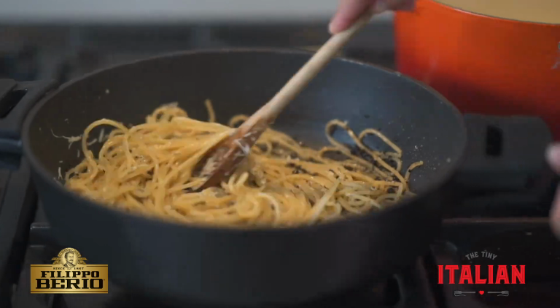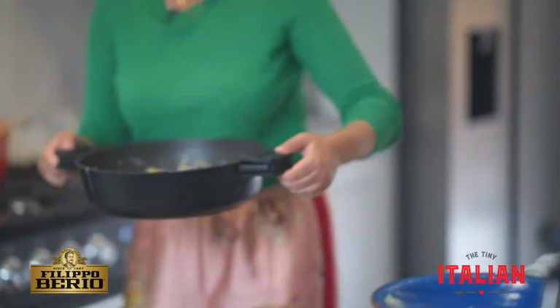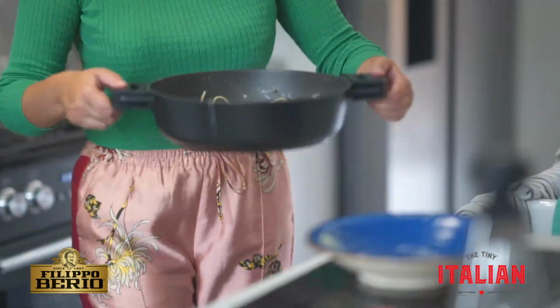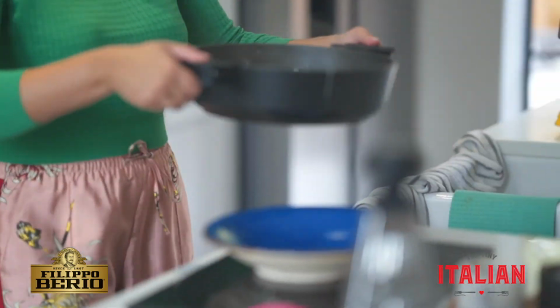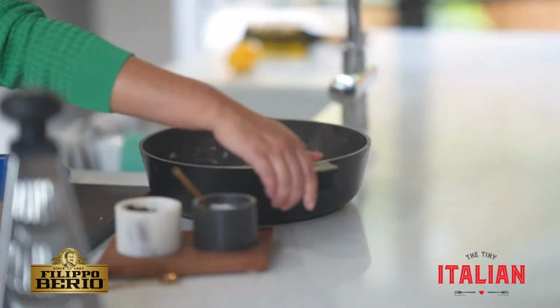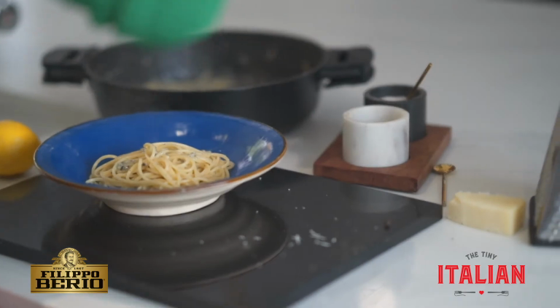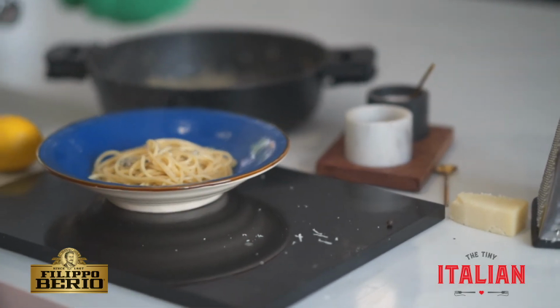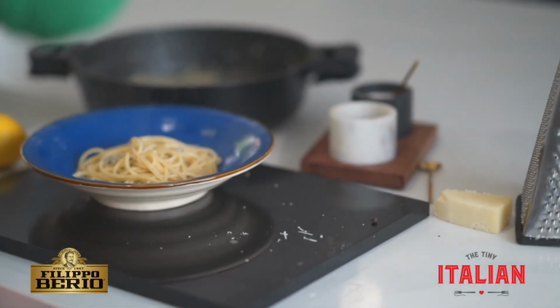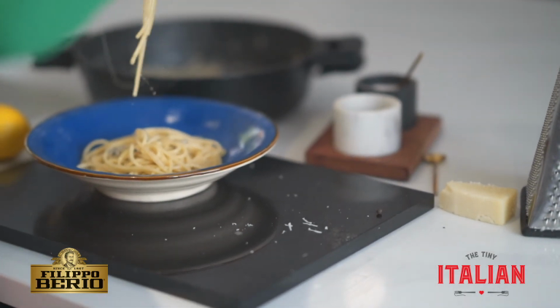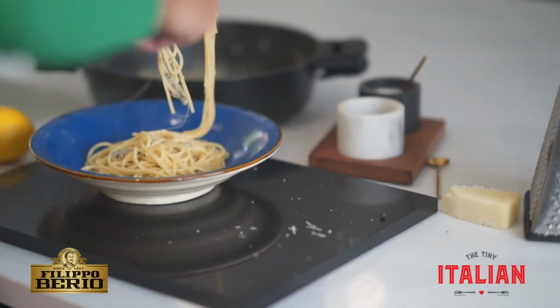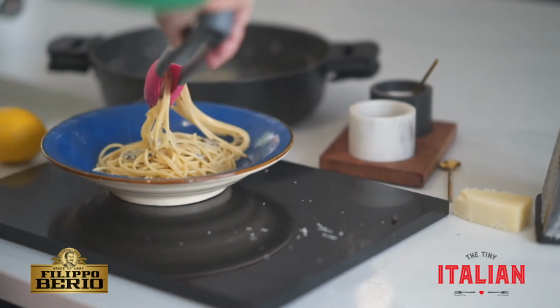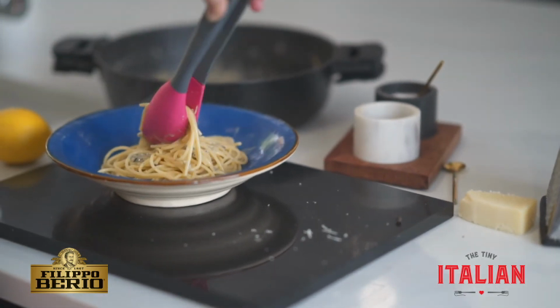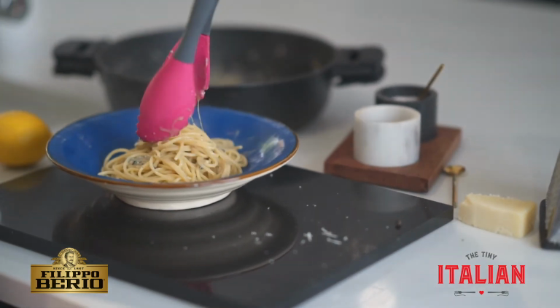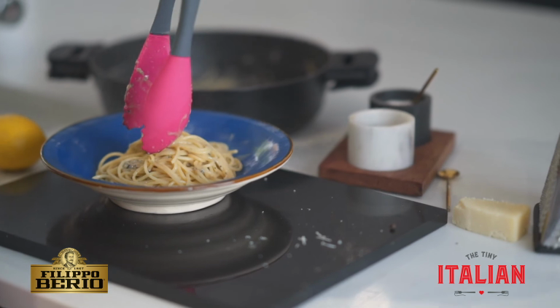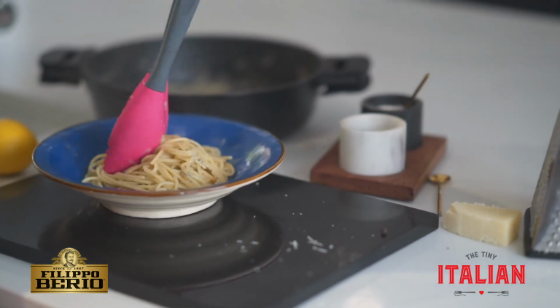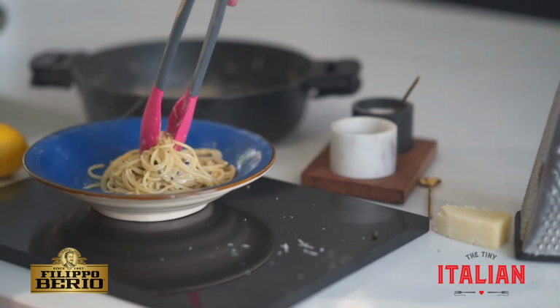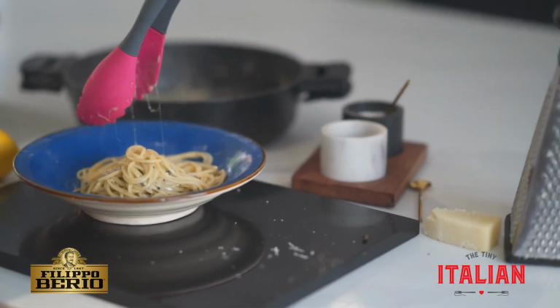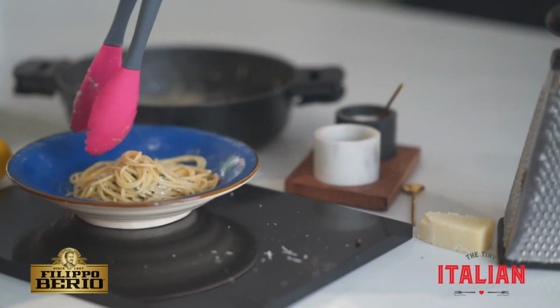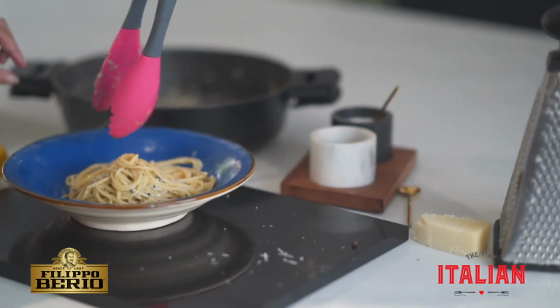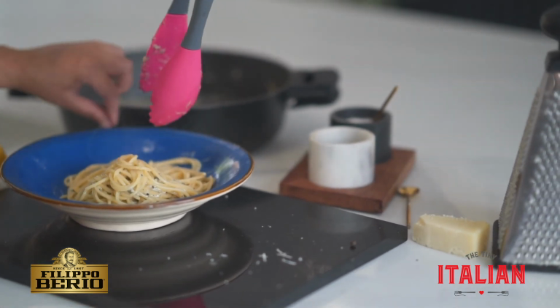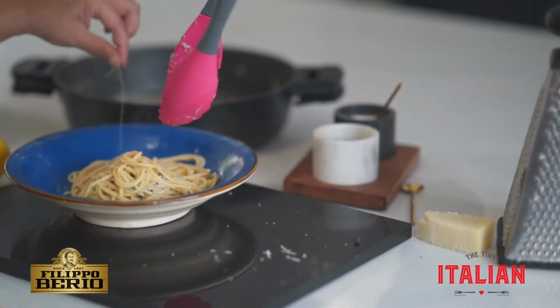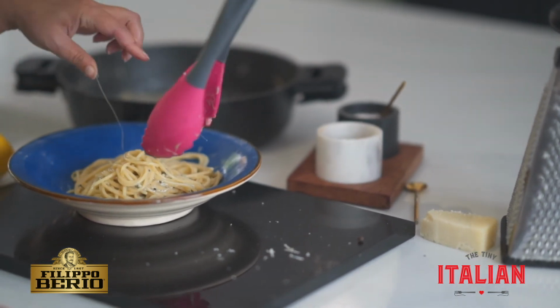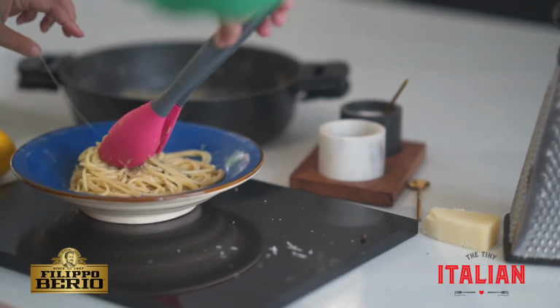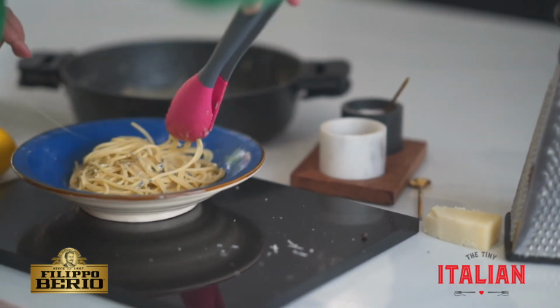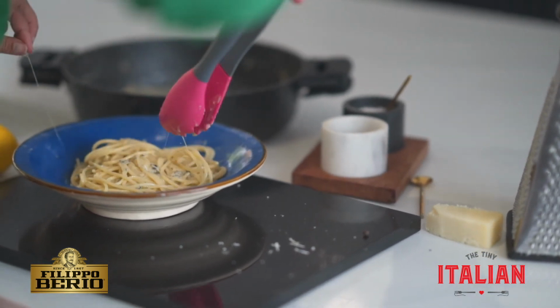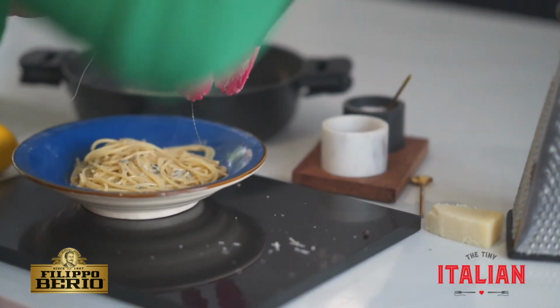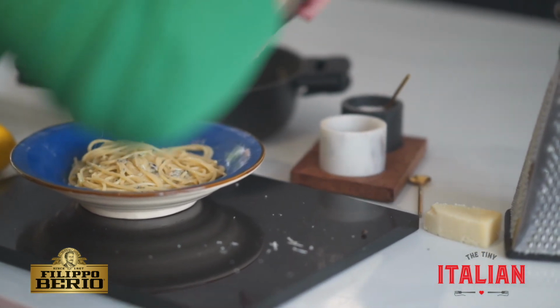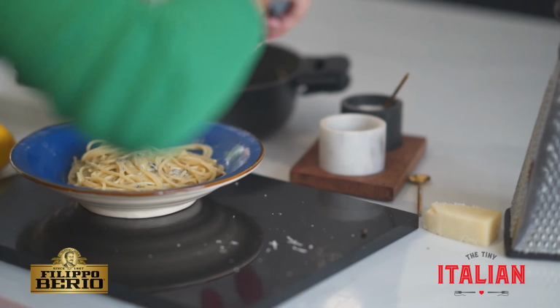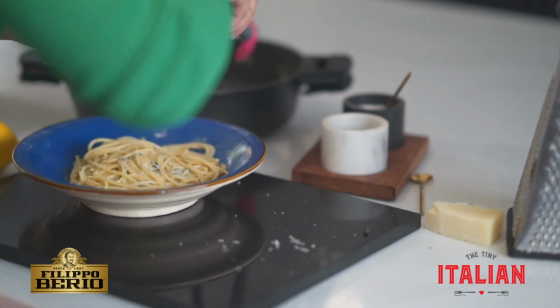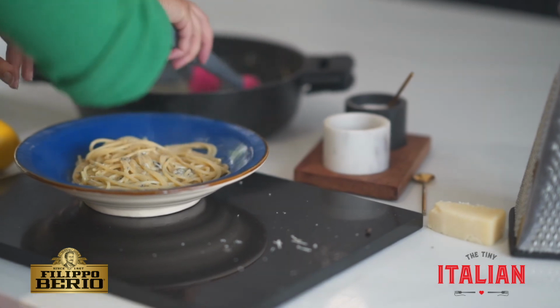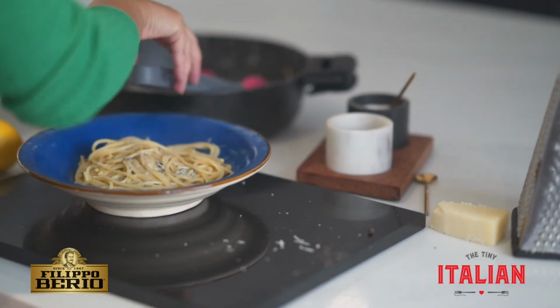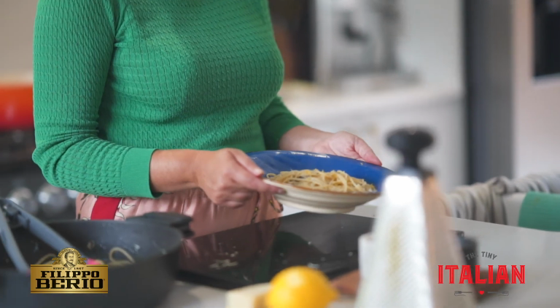Now to serve. Here we've got cacio e pepe, one of Rome's famous pasta dishes — and it's so simple. All you need is a handful of ingredients: pecorino romano, pasta, and black pepper.